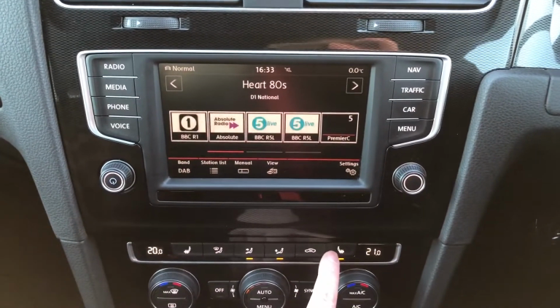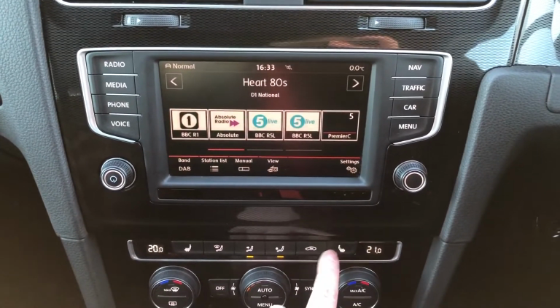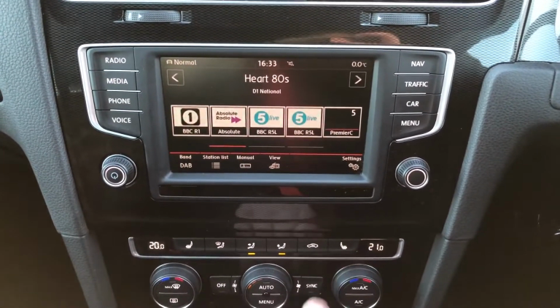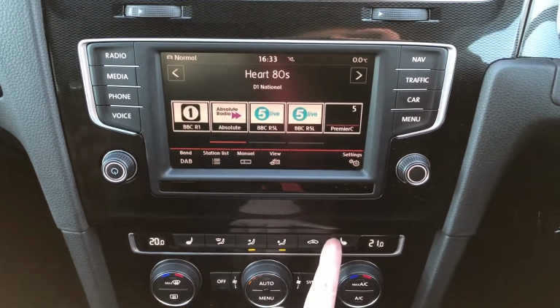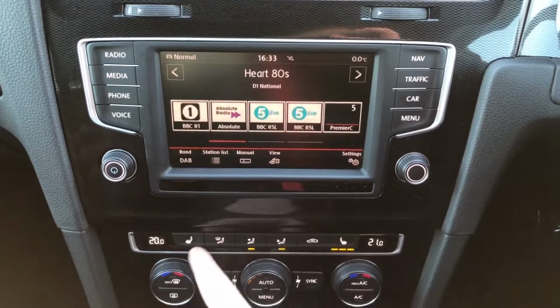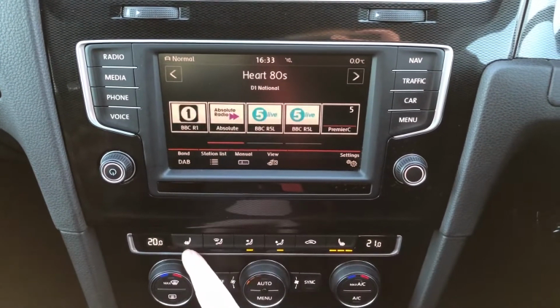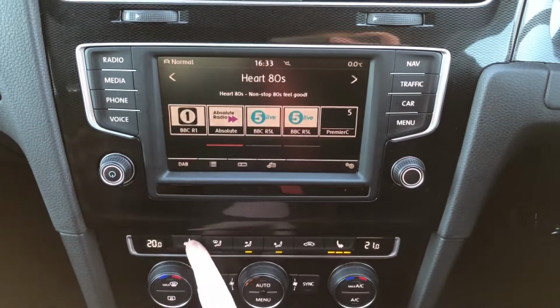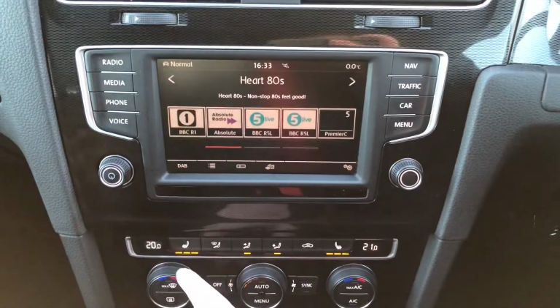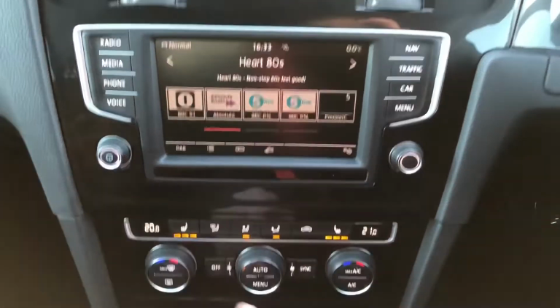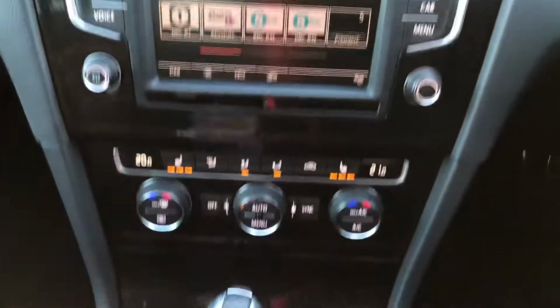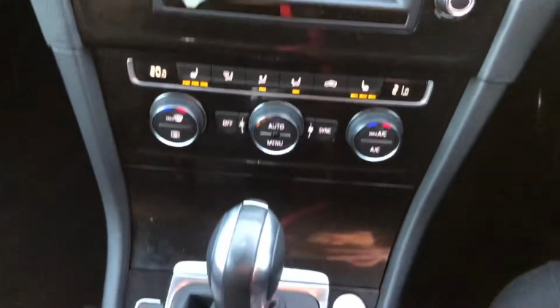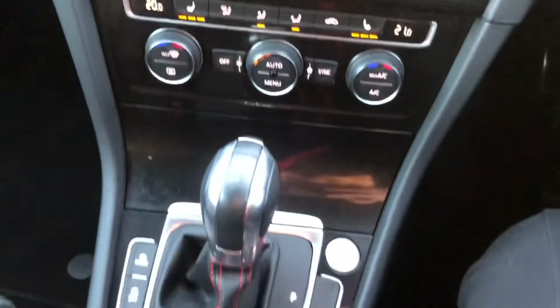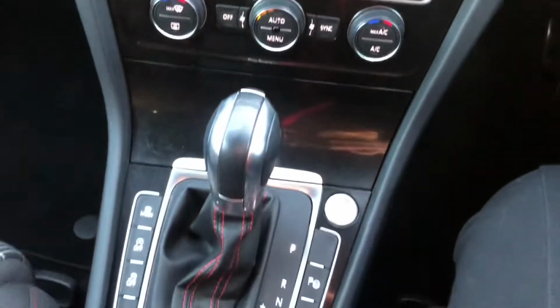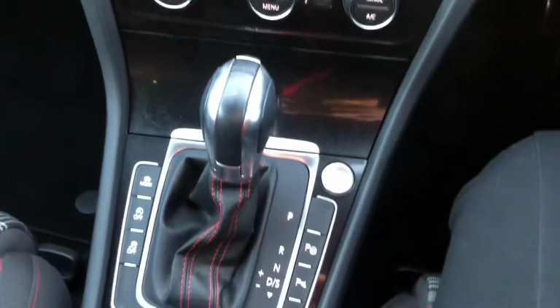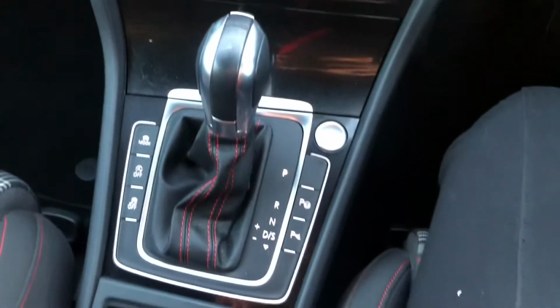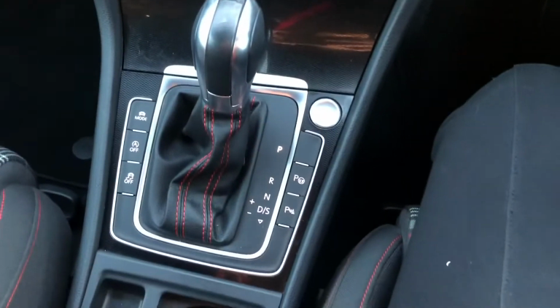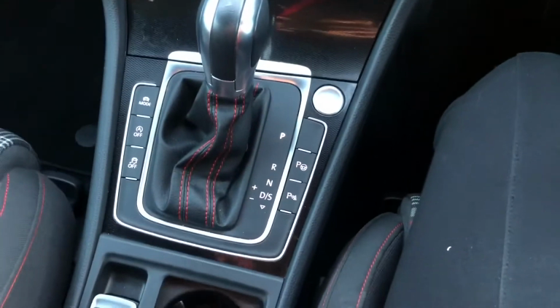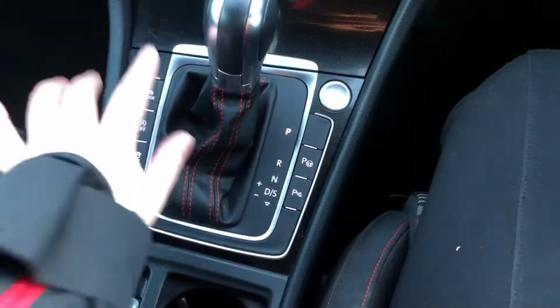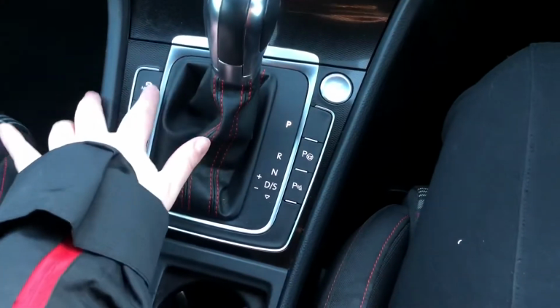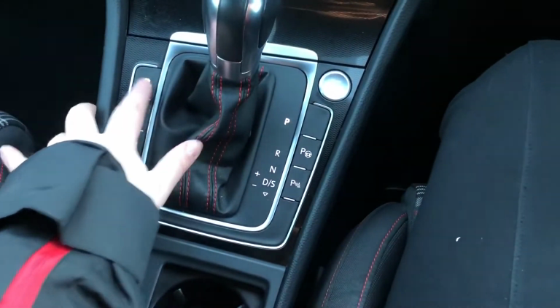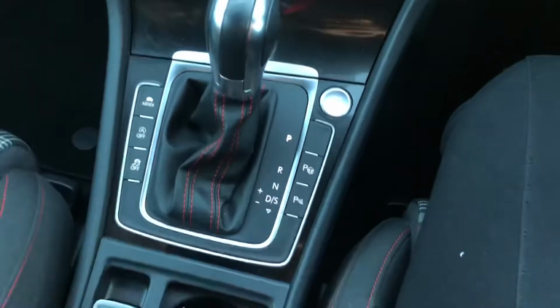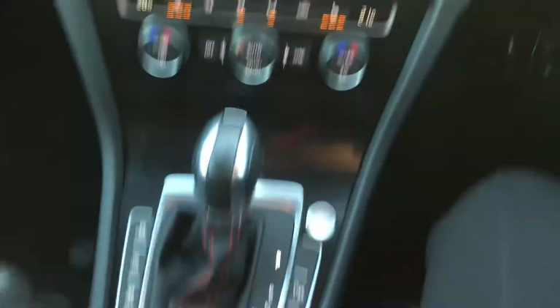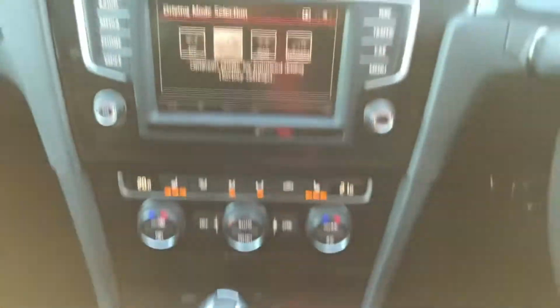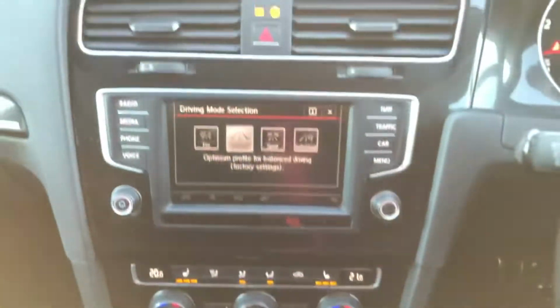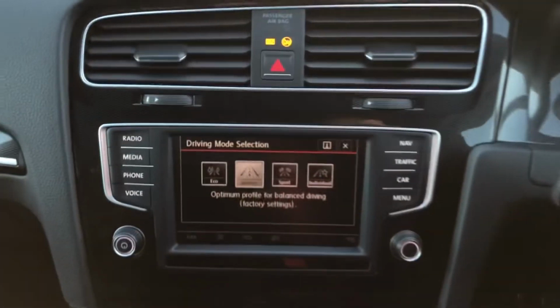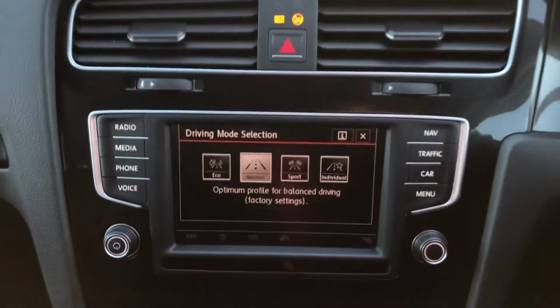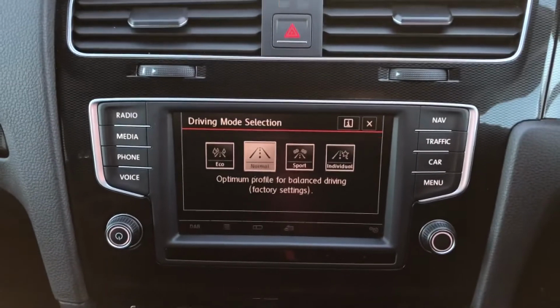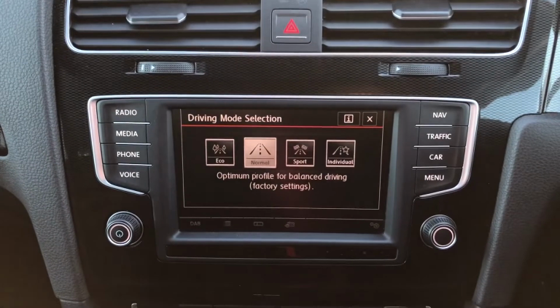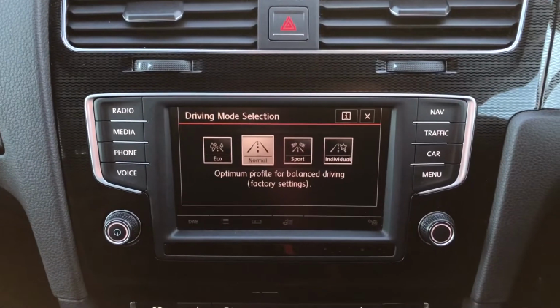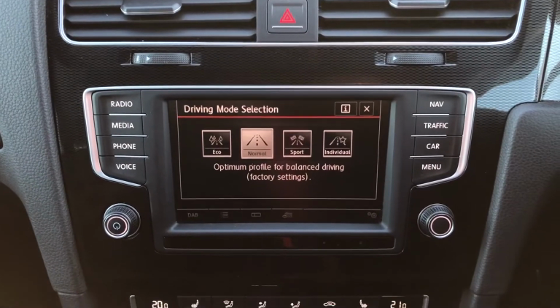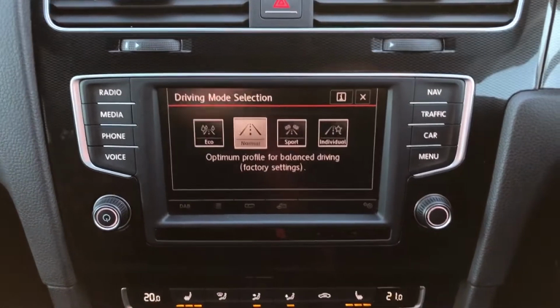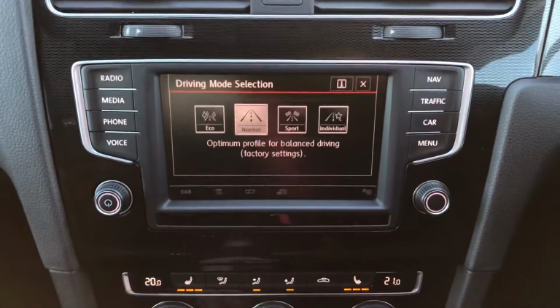Underneath you've got your climate control and you have got front heated seats — perfect at this time of year — and it is automatic as well. You've also got driver mode selection so you can choose between the different modes depending on how you want the car to feel while you're driving it.